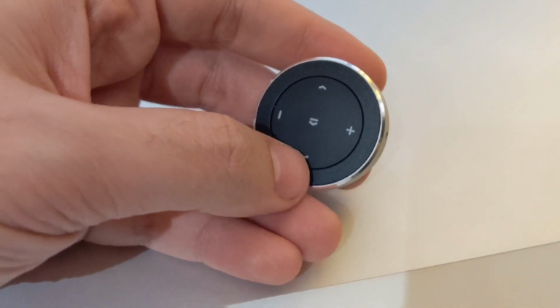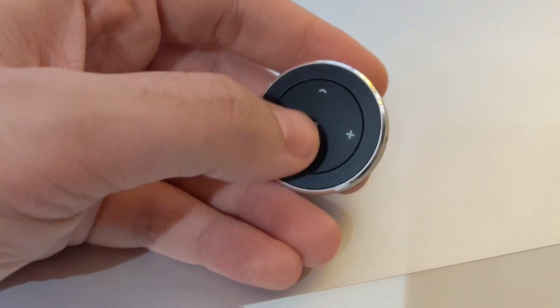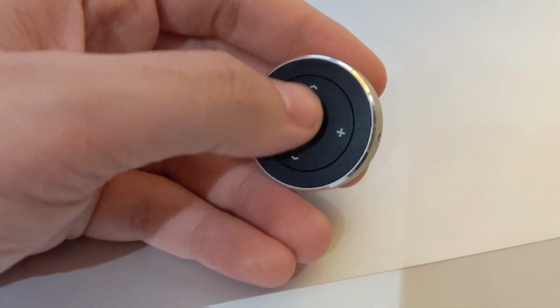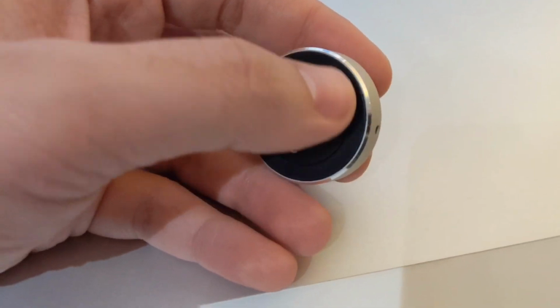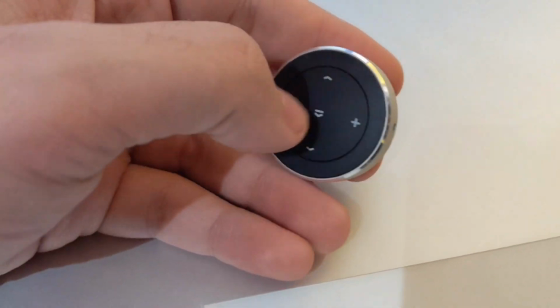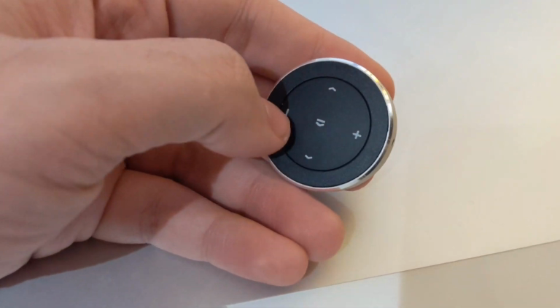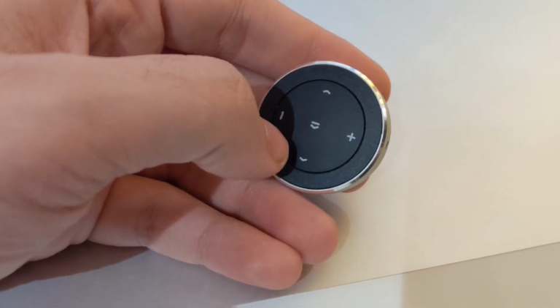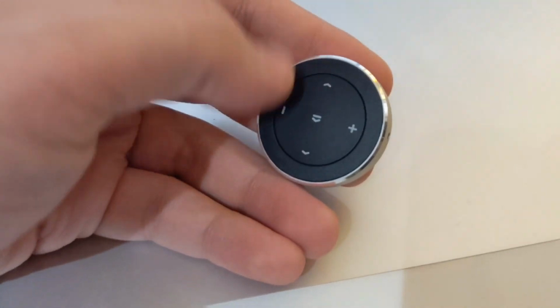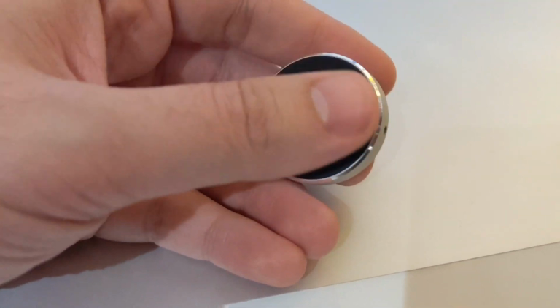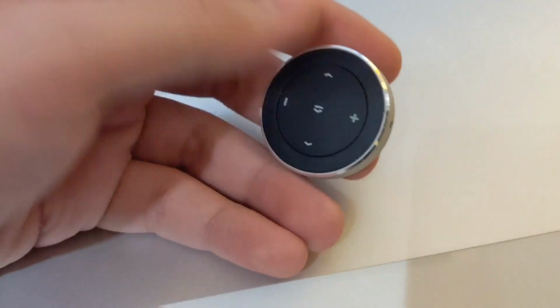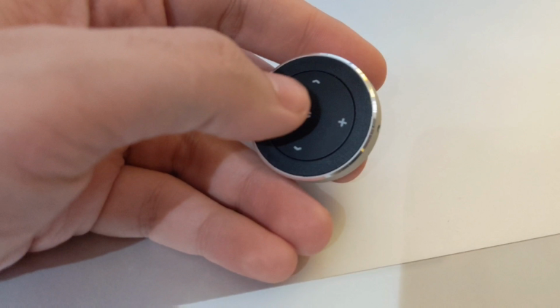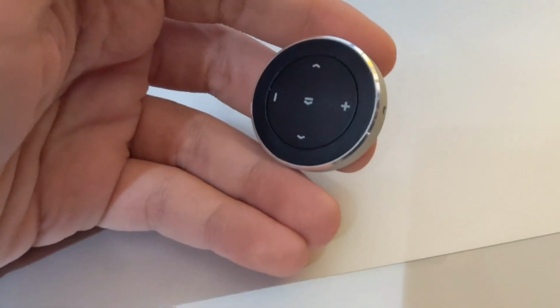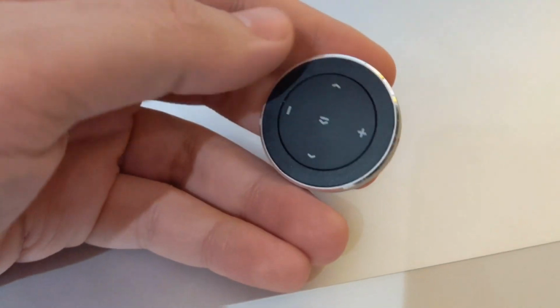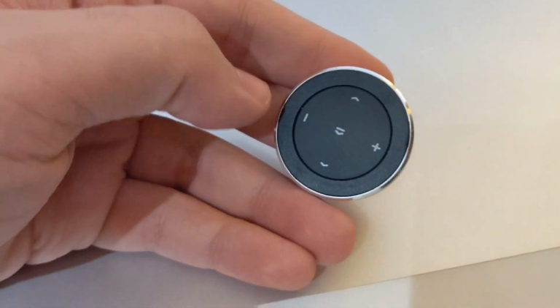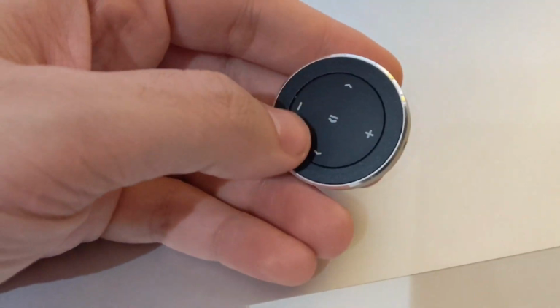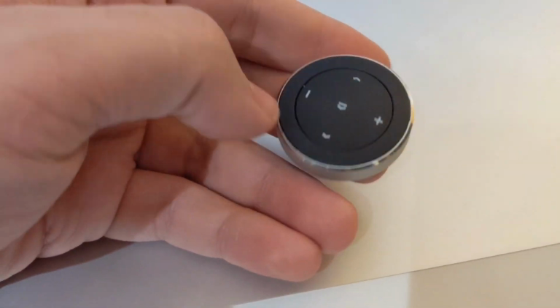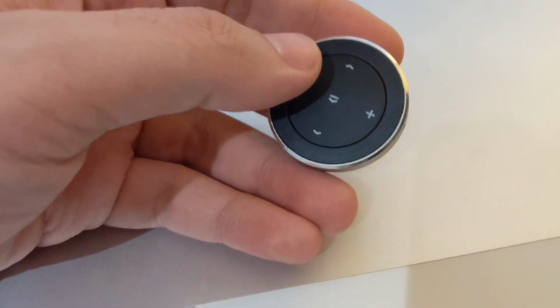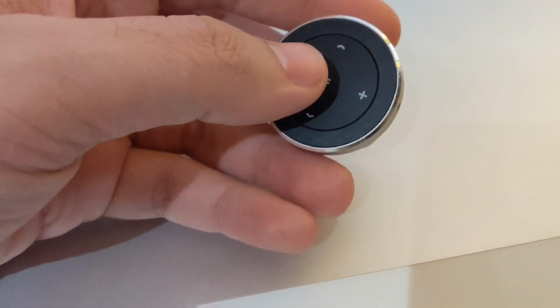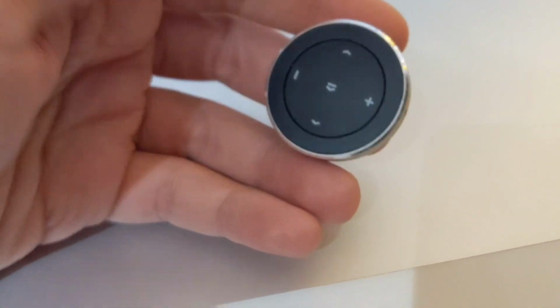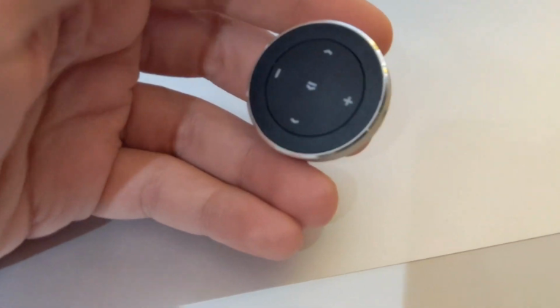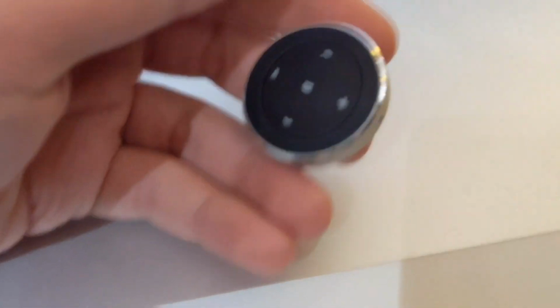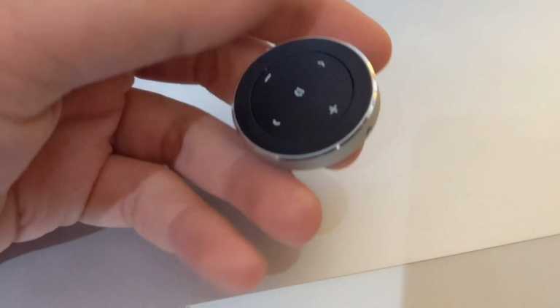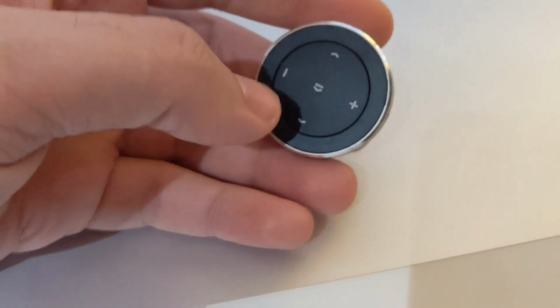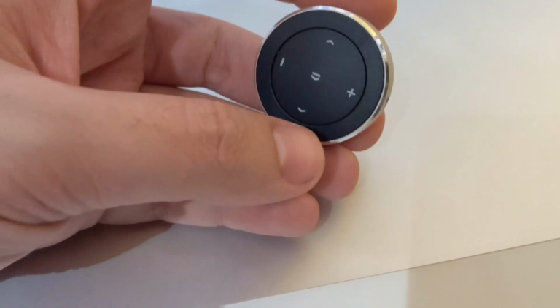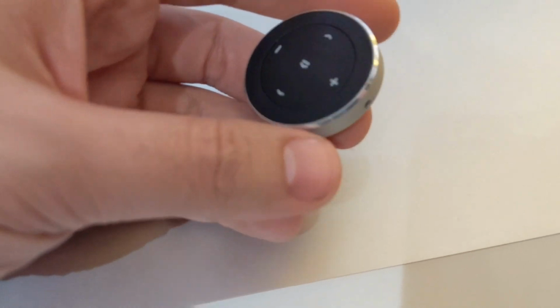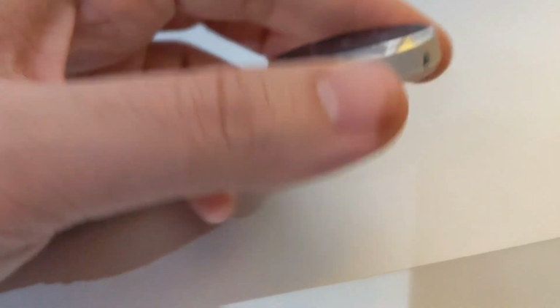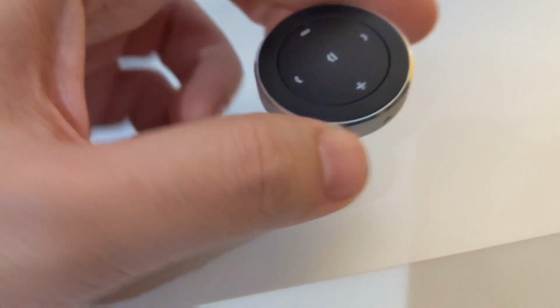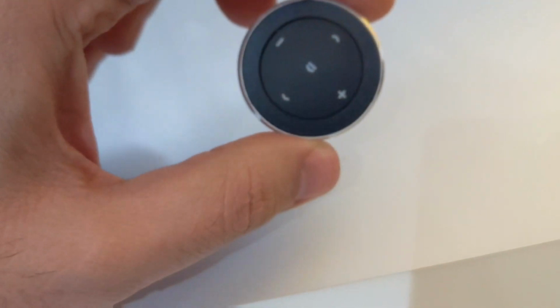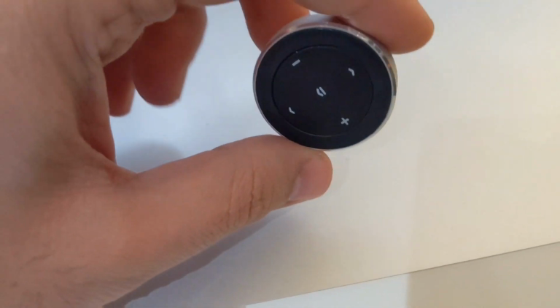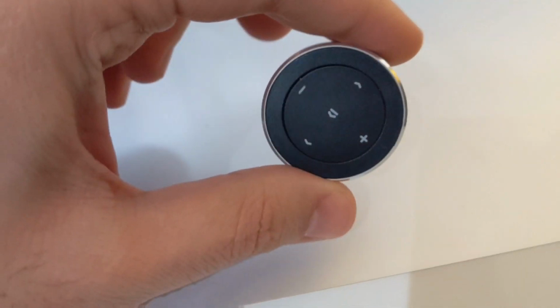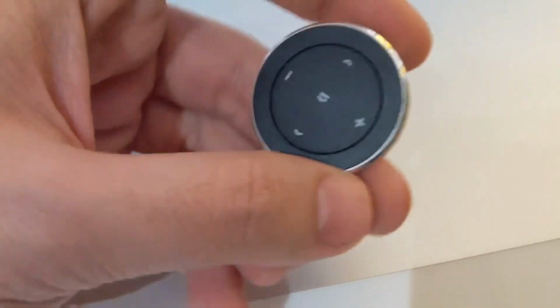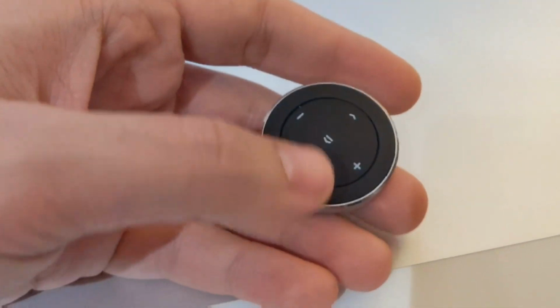With this one, you can see I have one, two, three, four, five different buttons, and those are just single clicks. Of course, we can do double taps, so you can have ten different combinations, plus holding — you can have 15 different combinations with the same button.